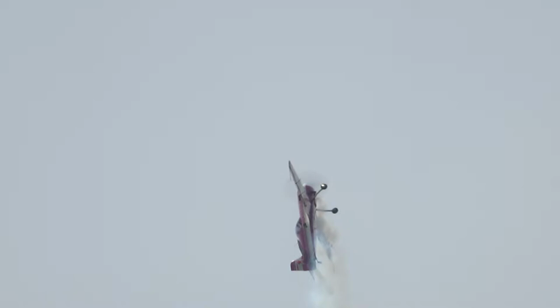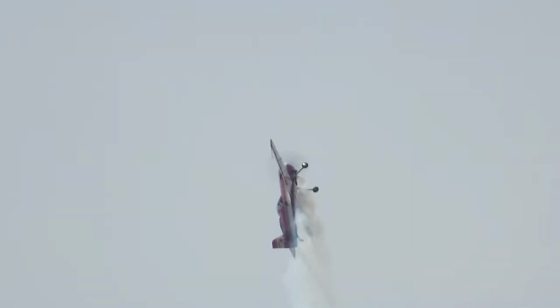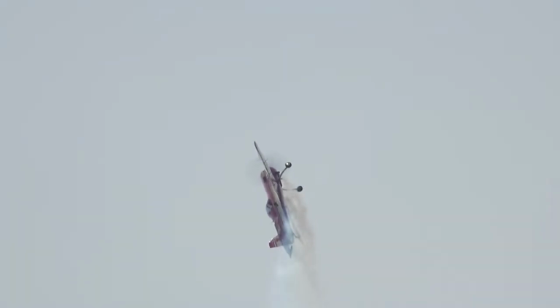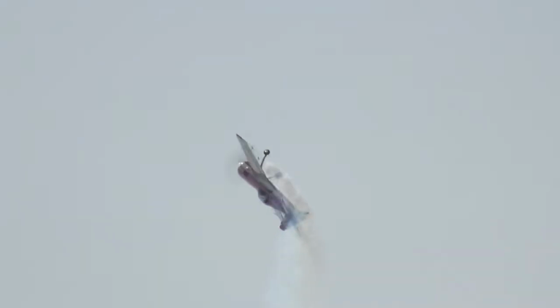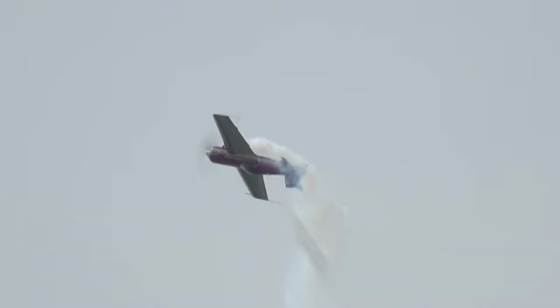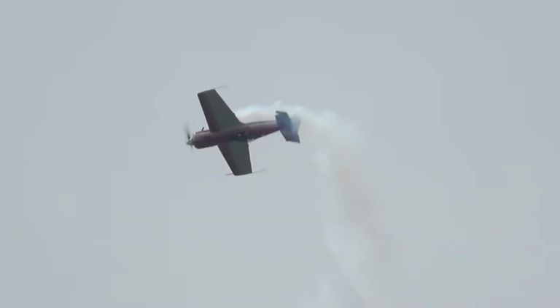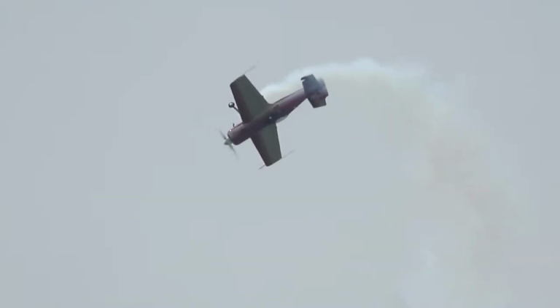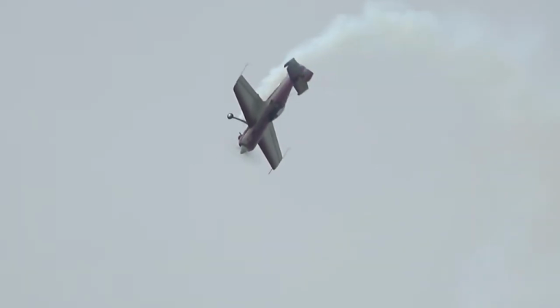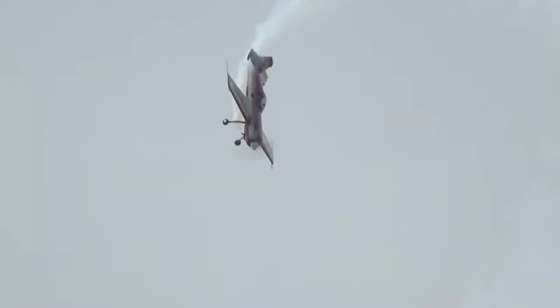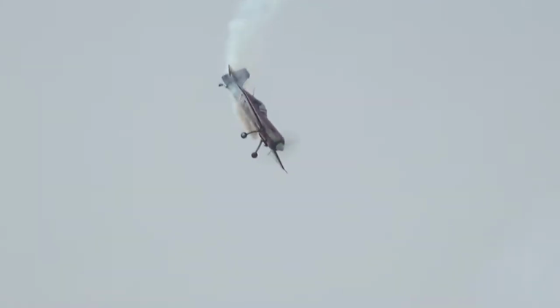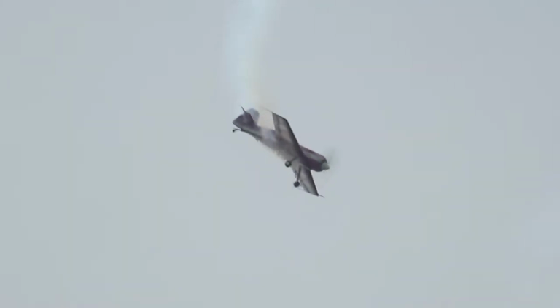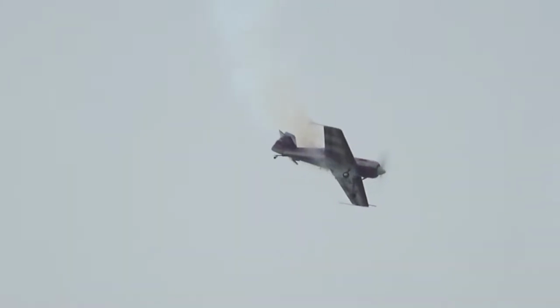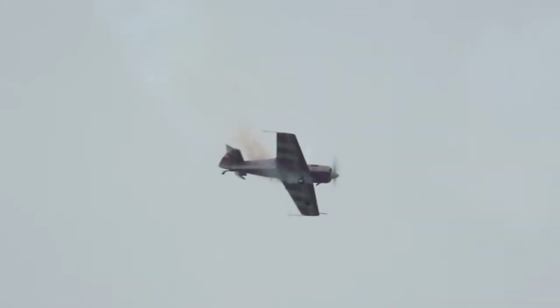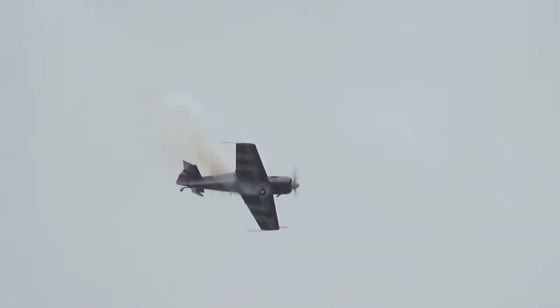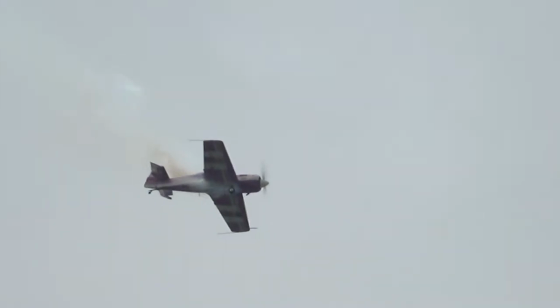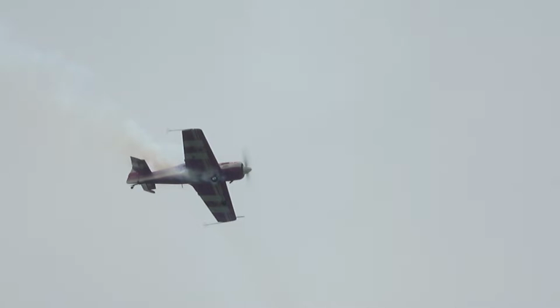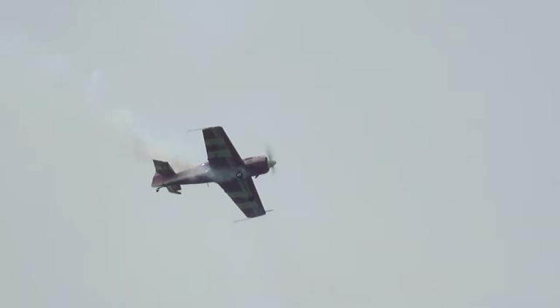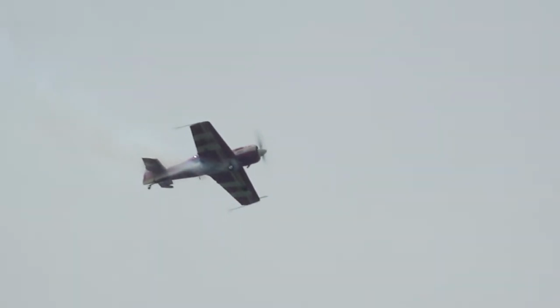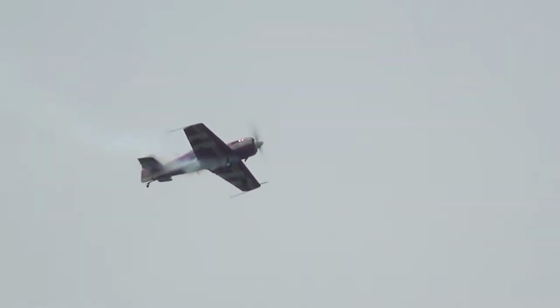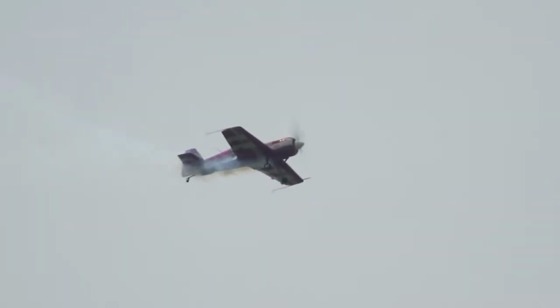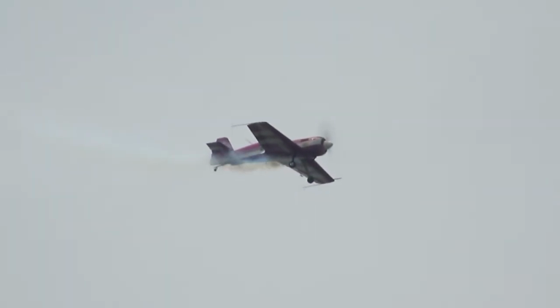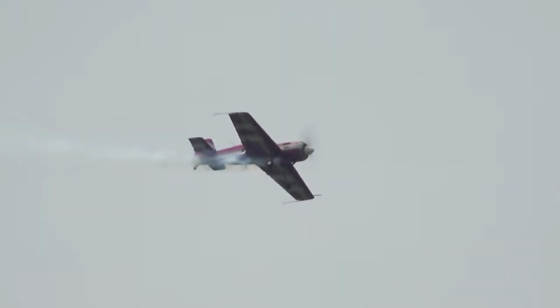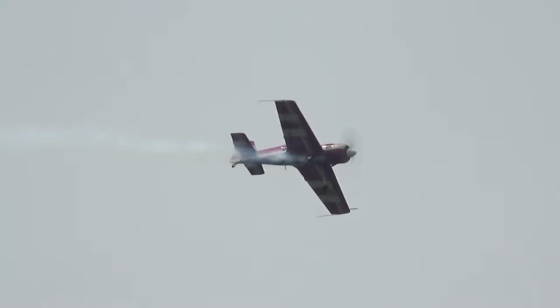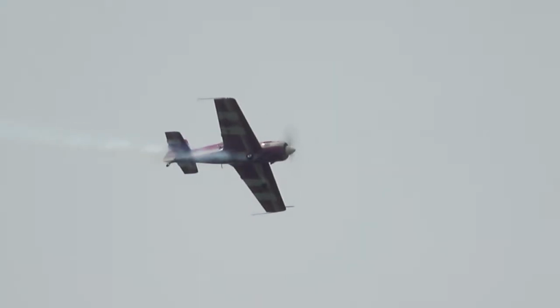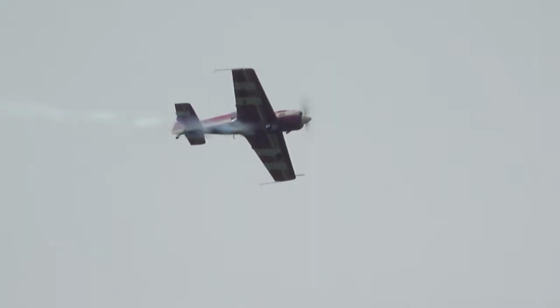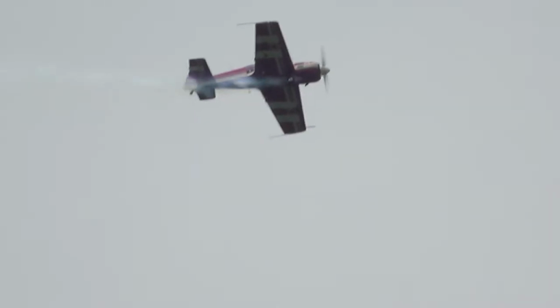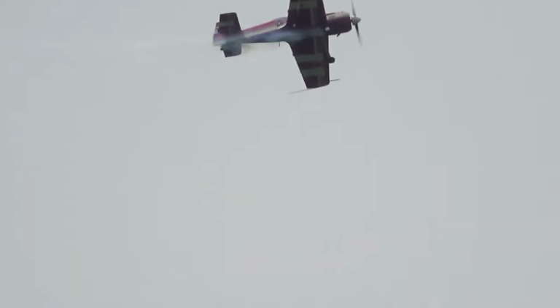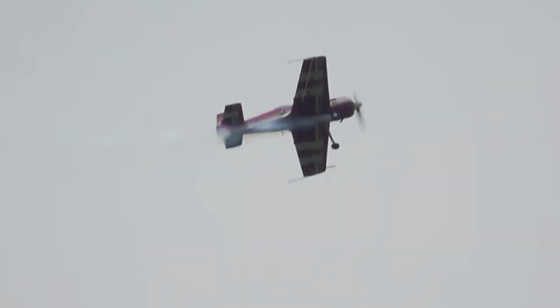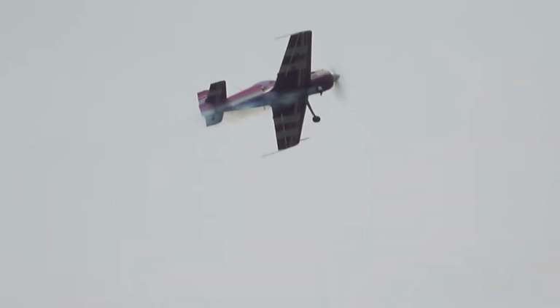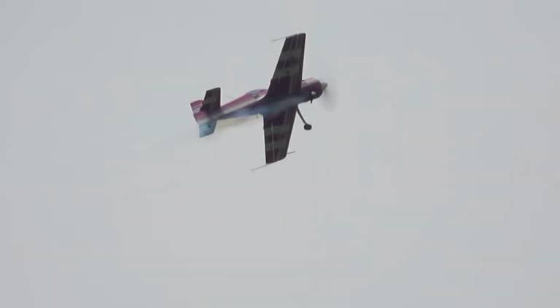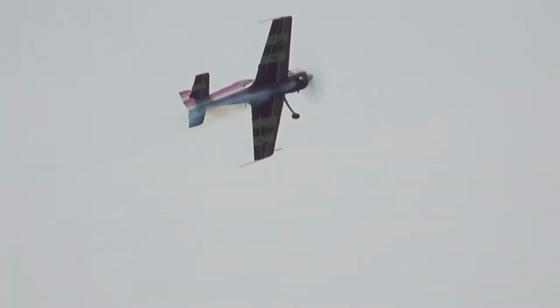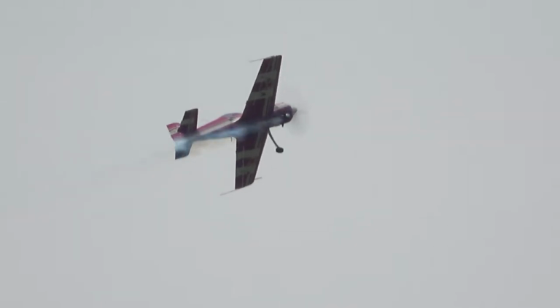Rick won the Chief American Aerobatic Challenge in 2004. He is most comfortable not flying straight and level. He will be joined by a U.S. member to demonstrate the entrance of the Air Force at Ottawa.